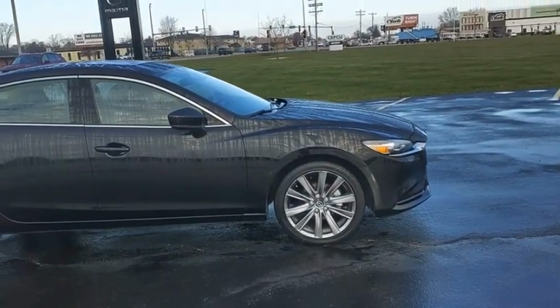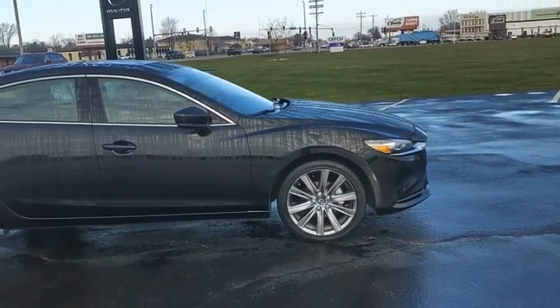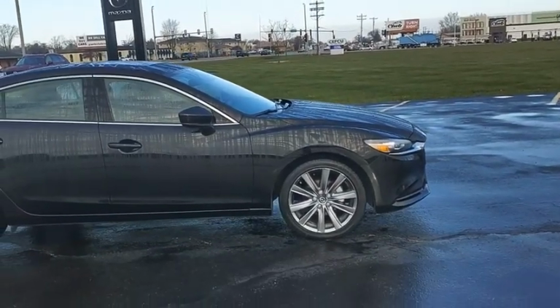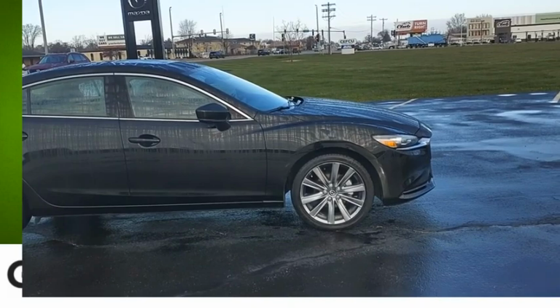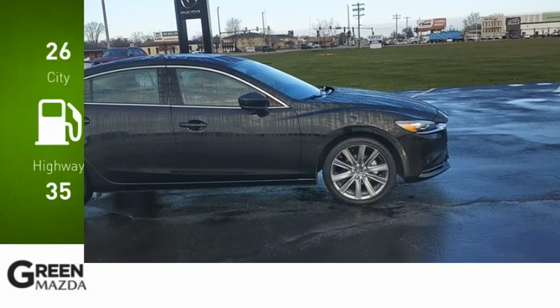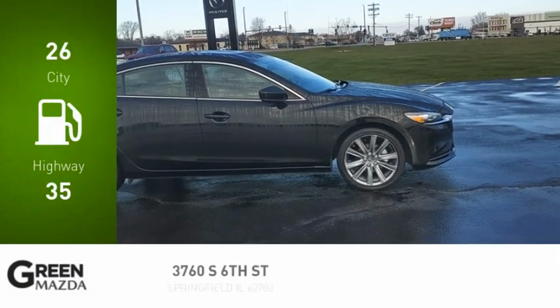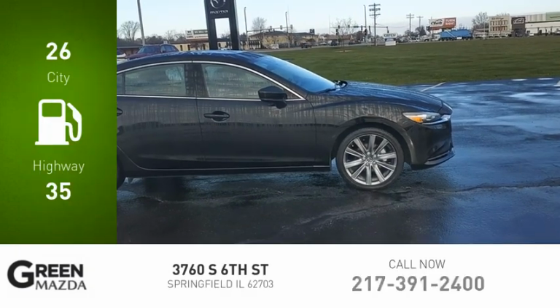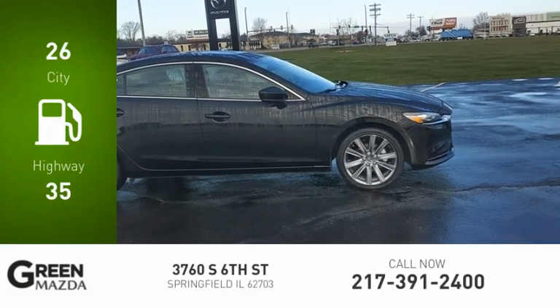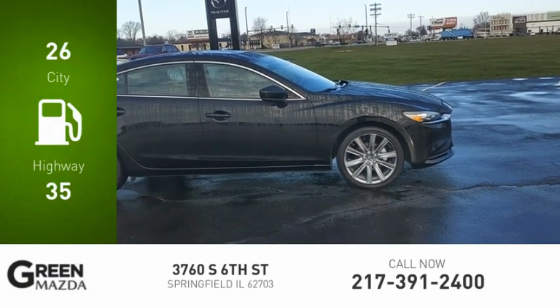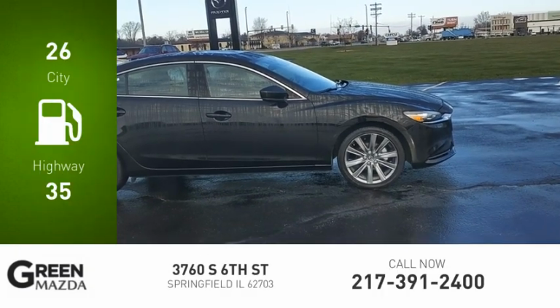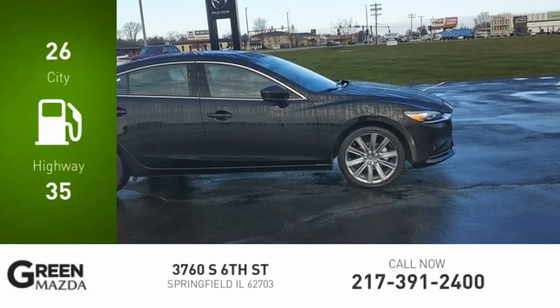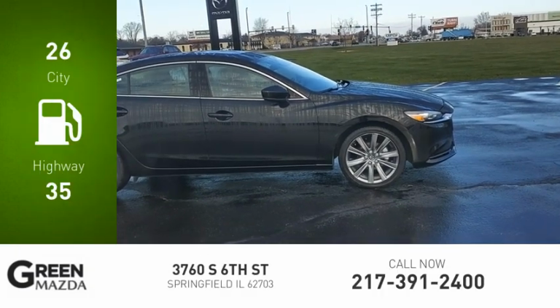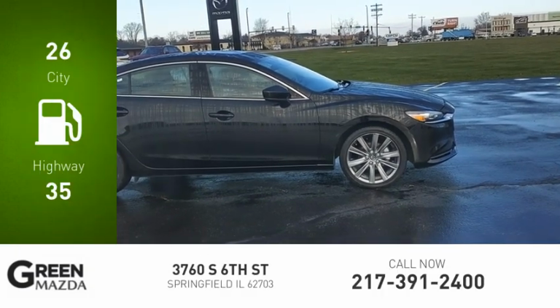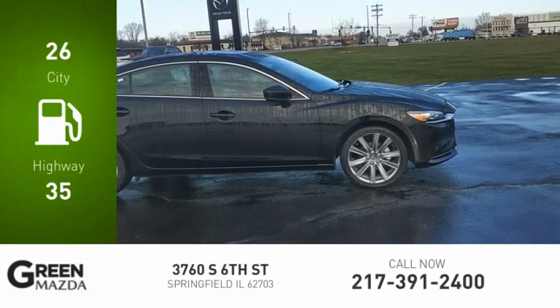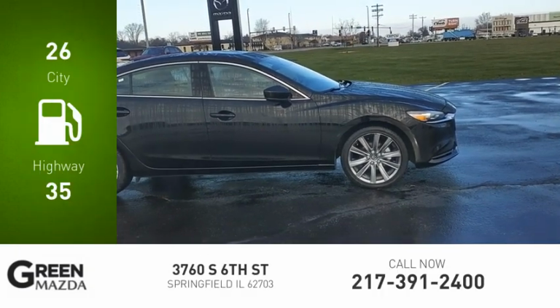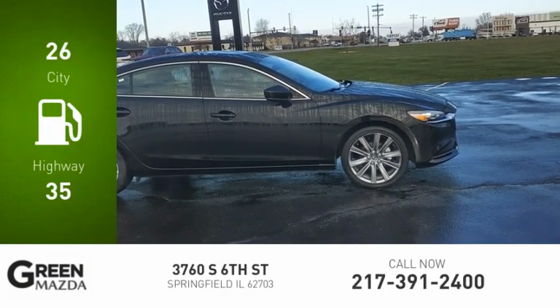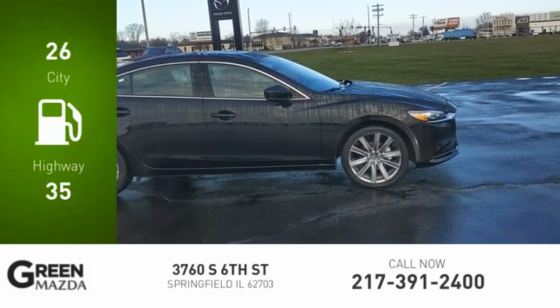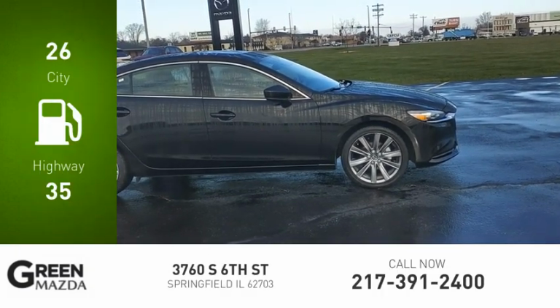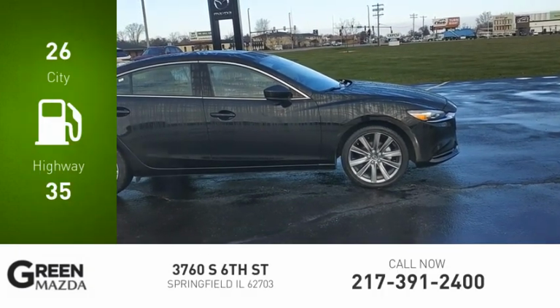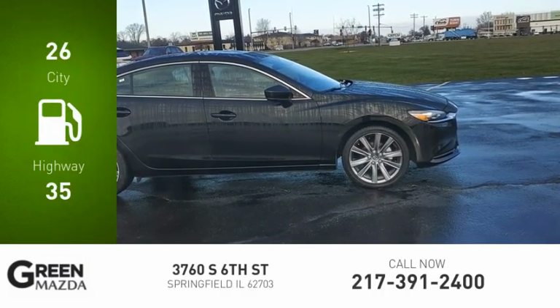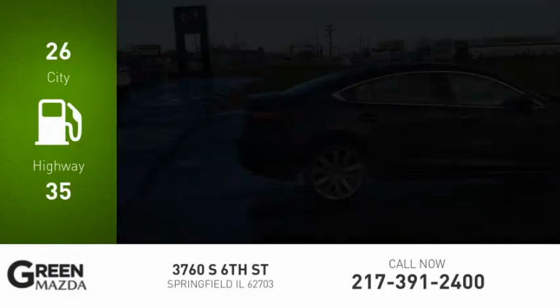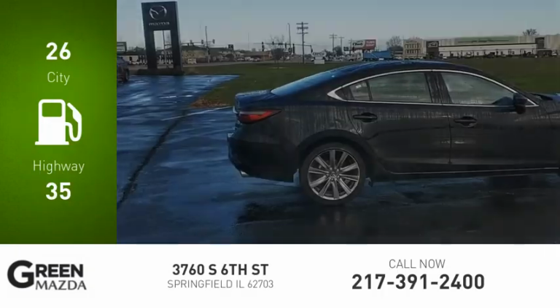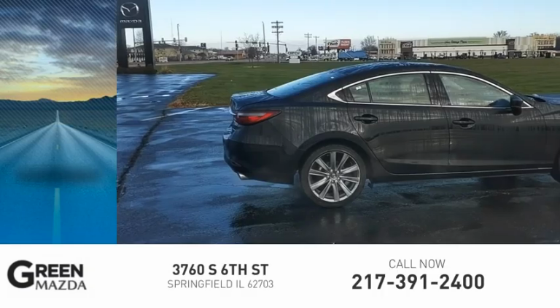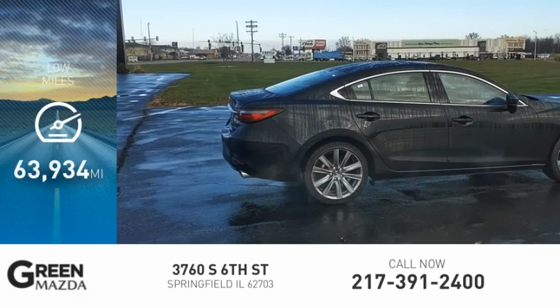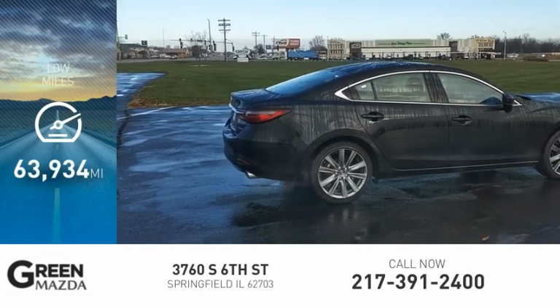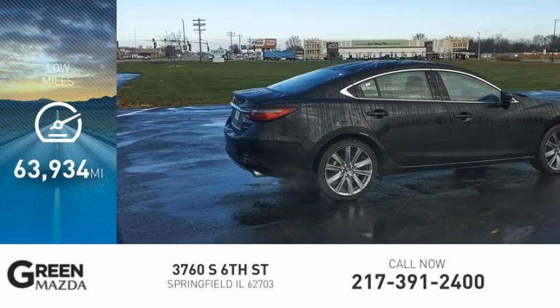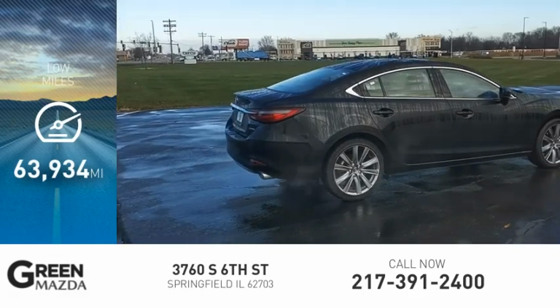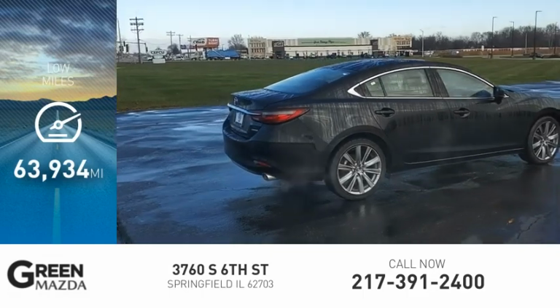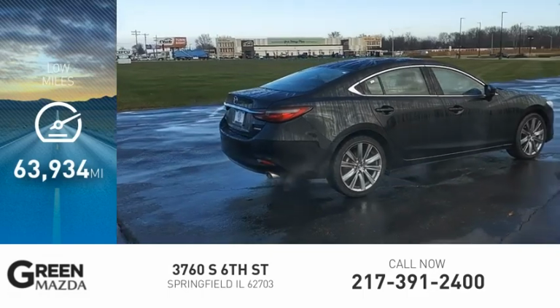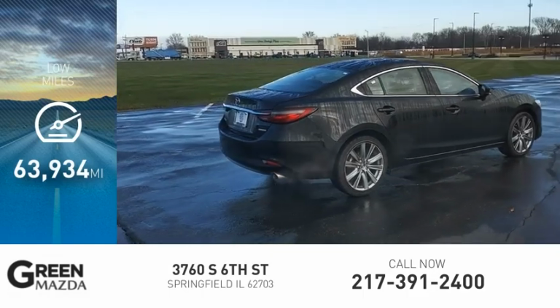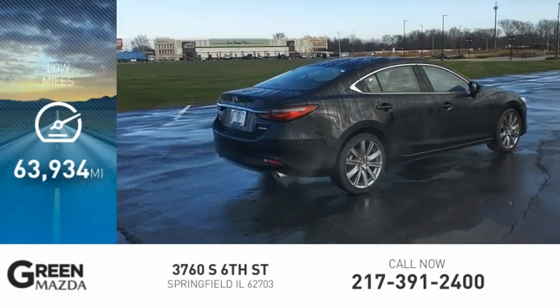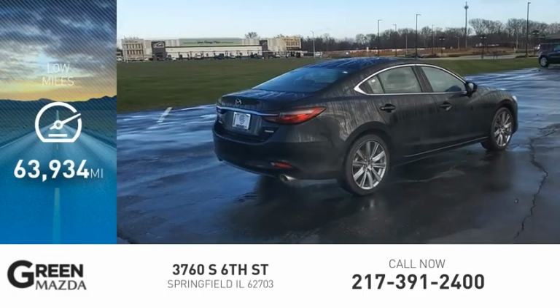Great fuel efficiency saves you money by requiring fewer trips to the gas station. This vehicle has less than 65,000 miles.